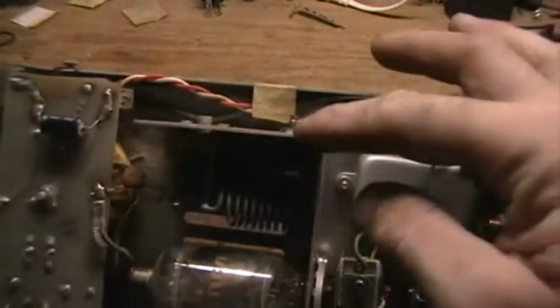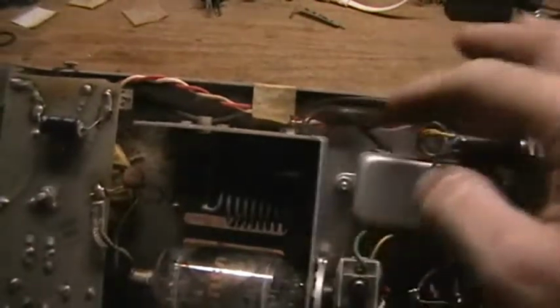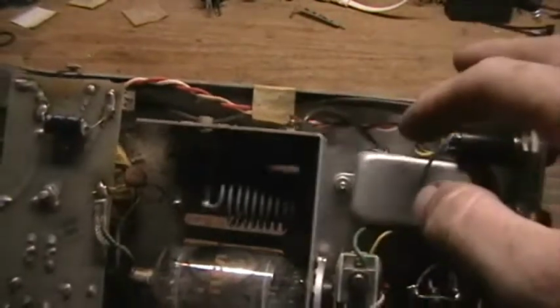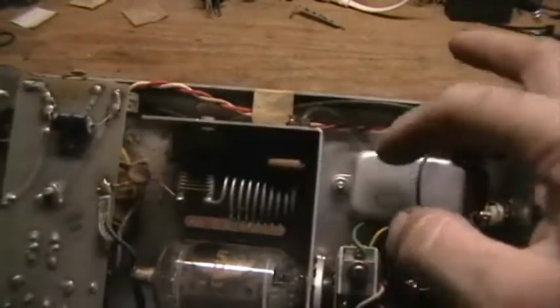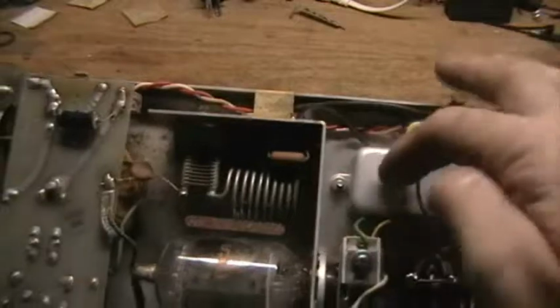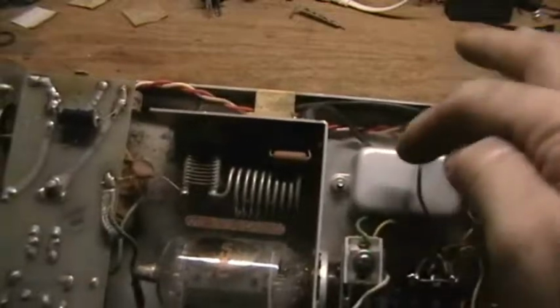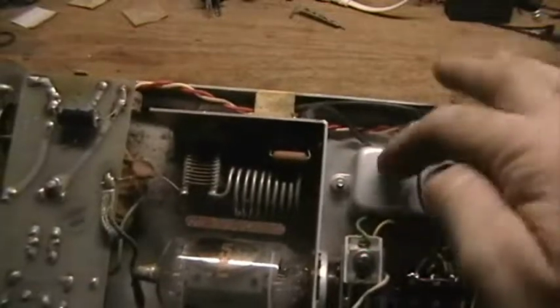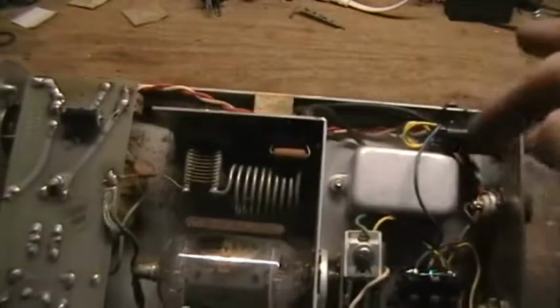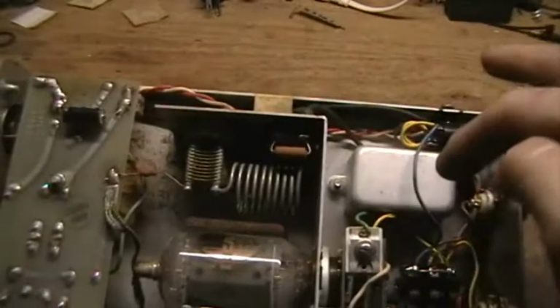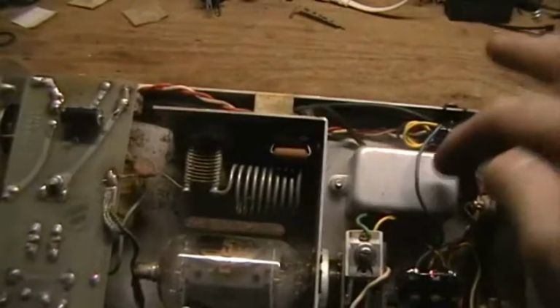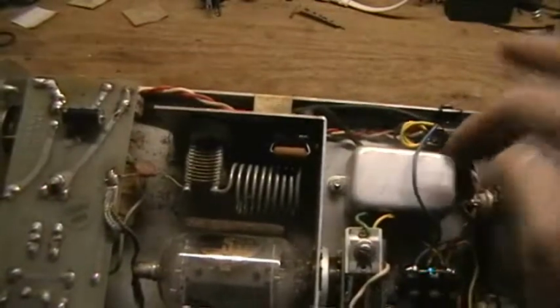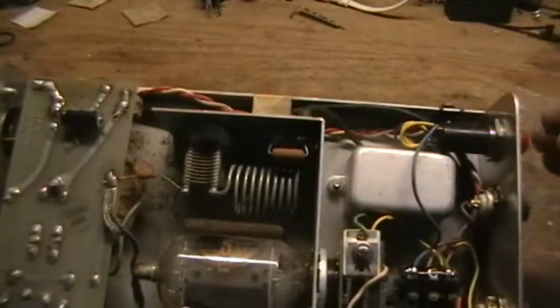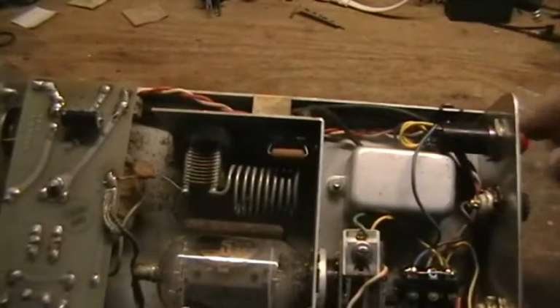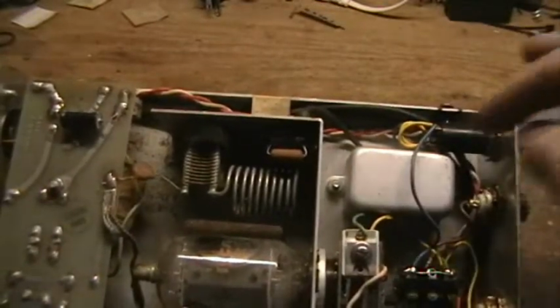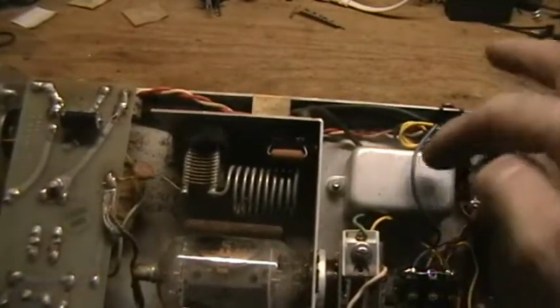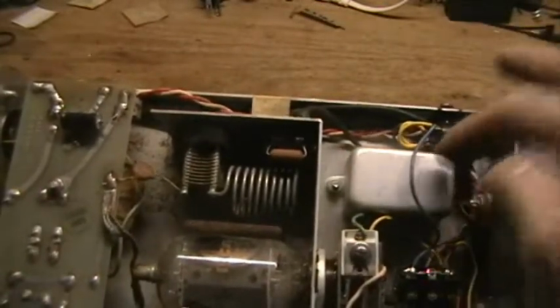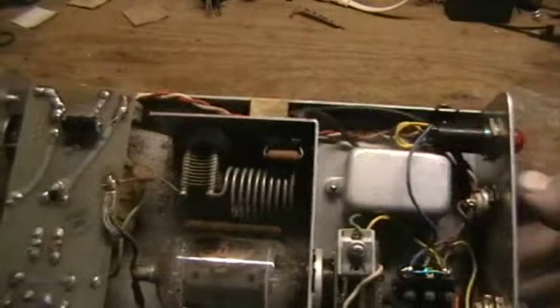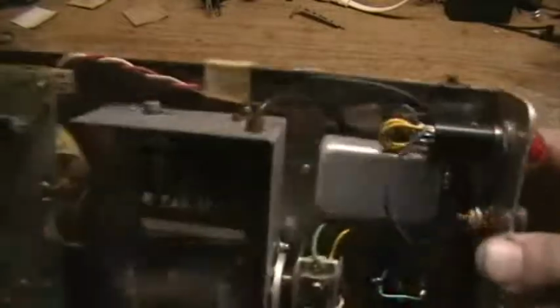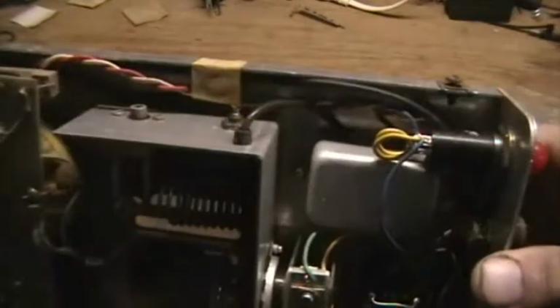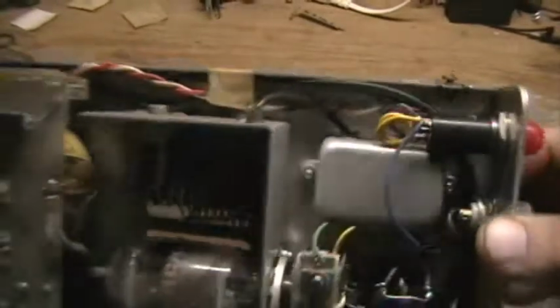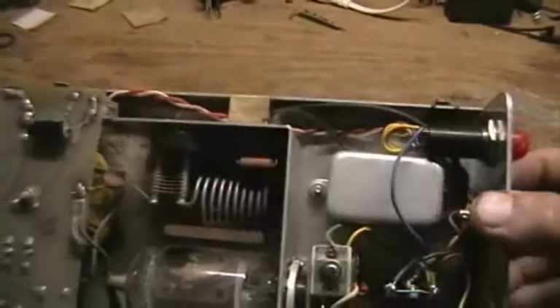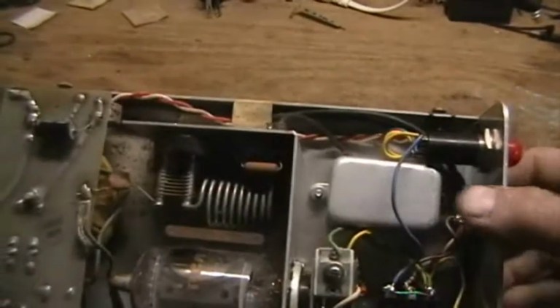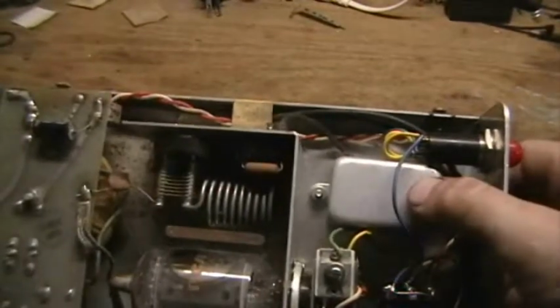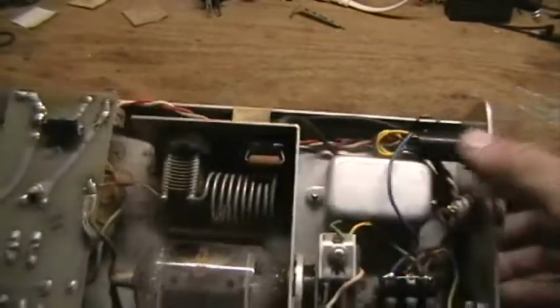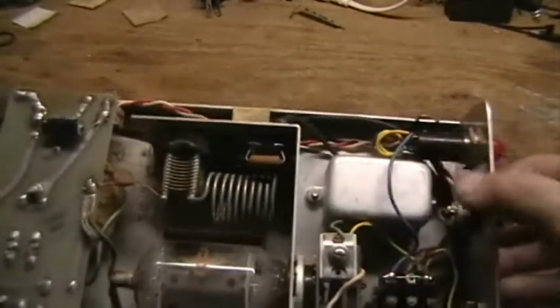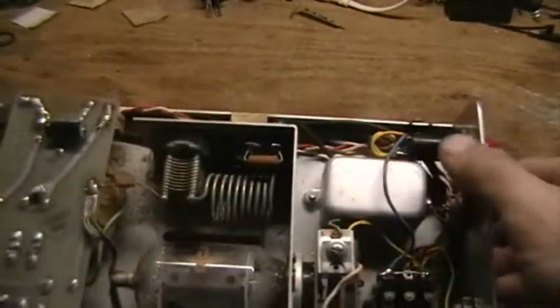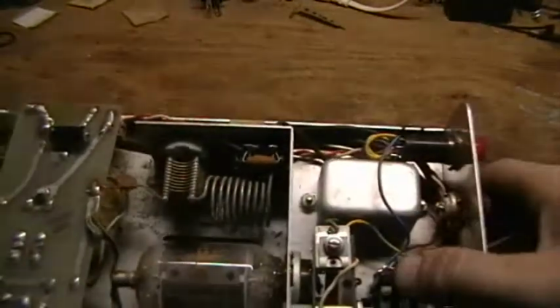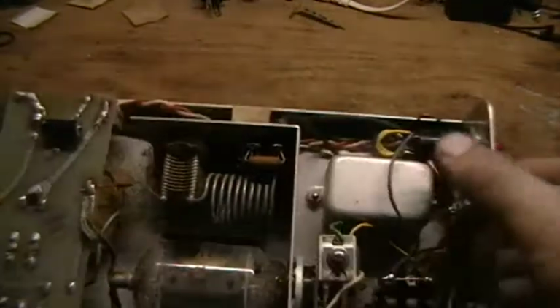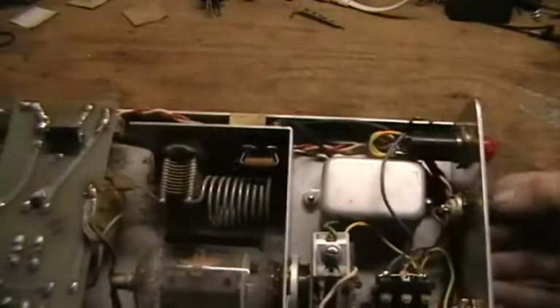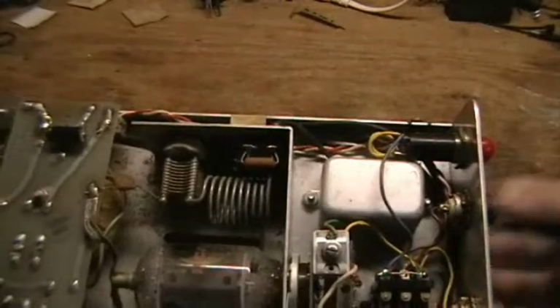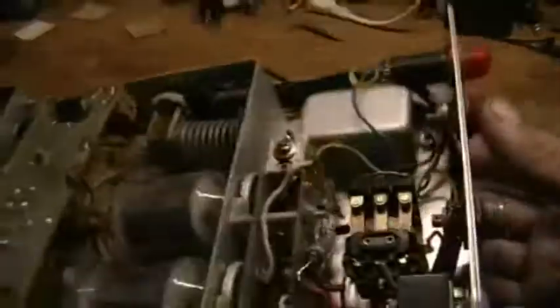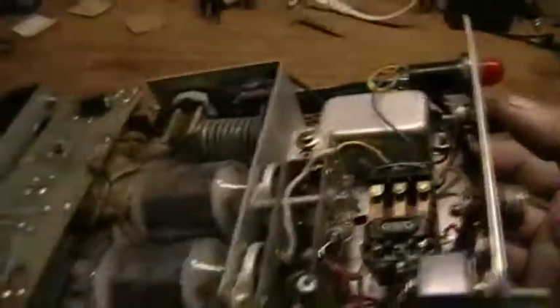The RF output goes through what I would say is a relatively crude RFI filter, and then out to the actual antenna jack.